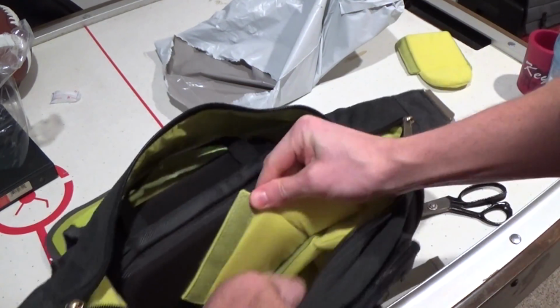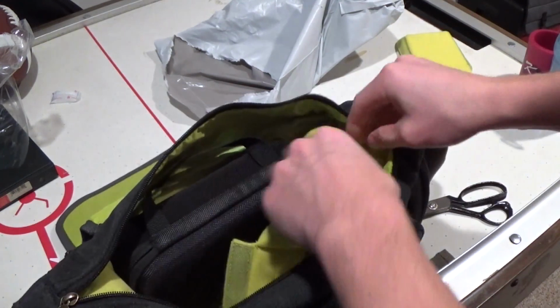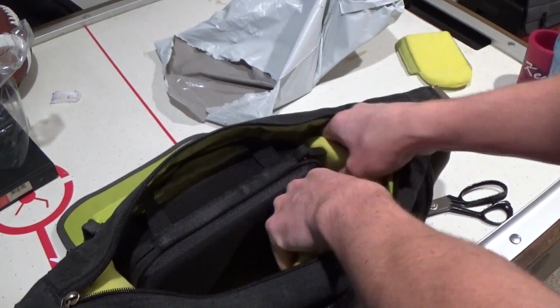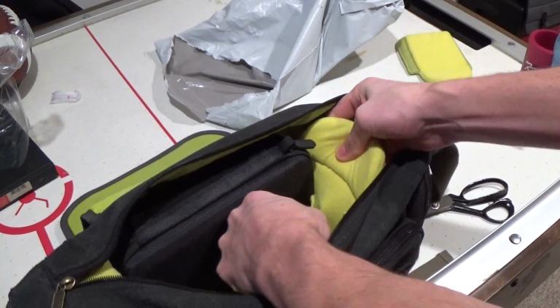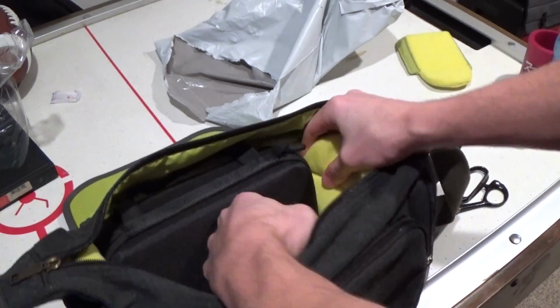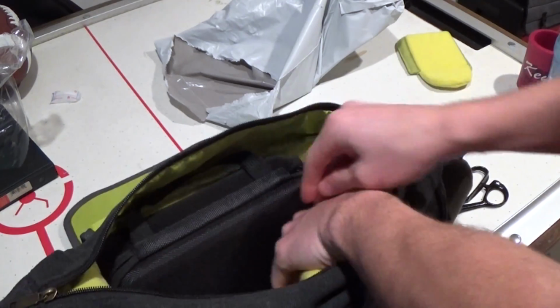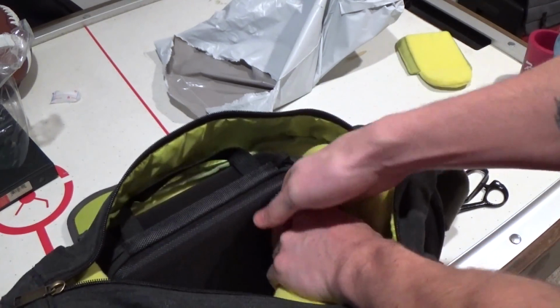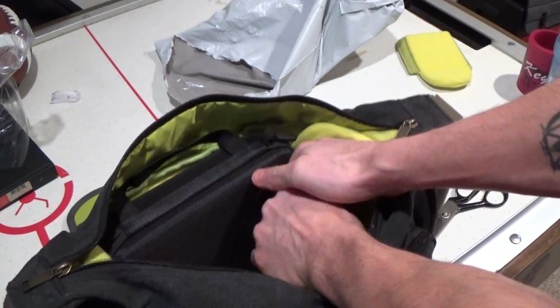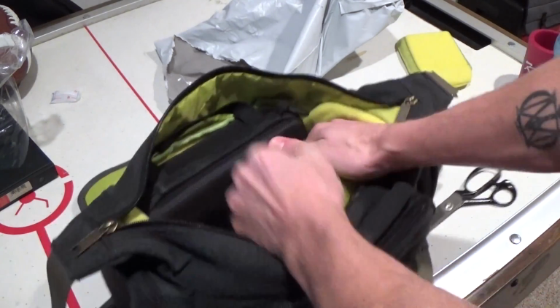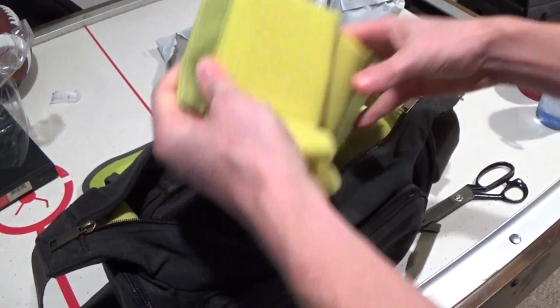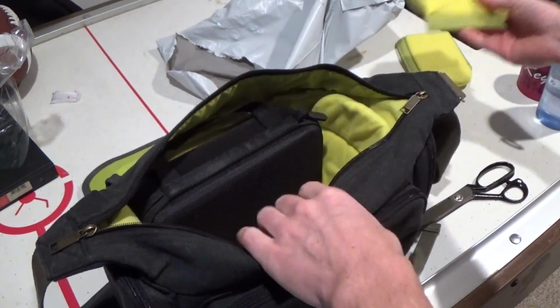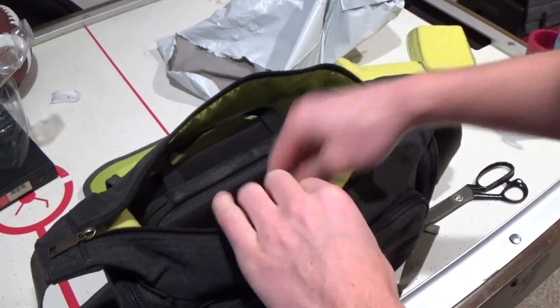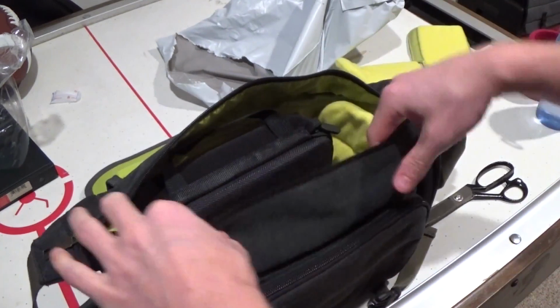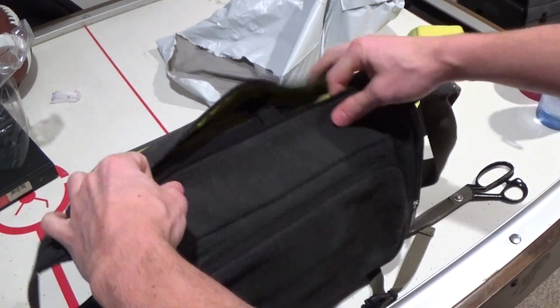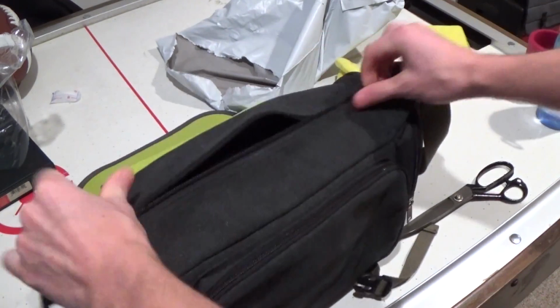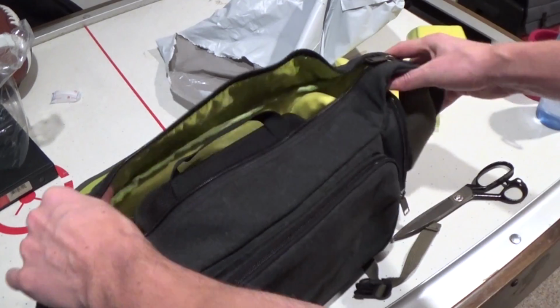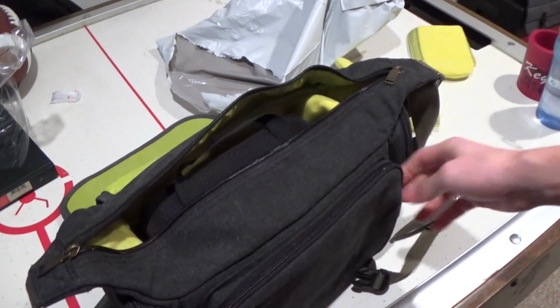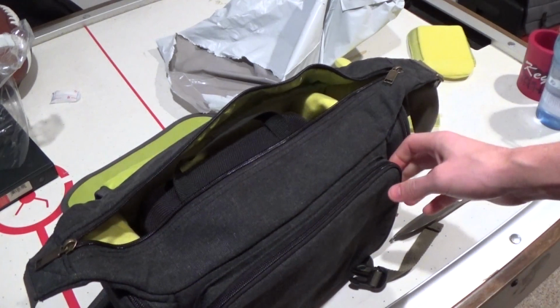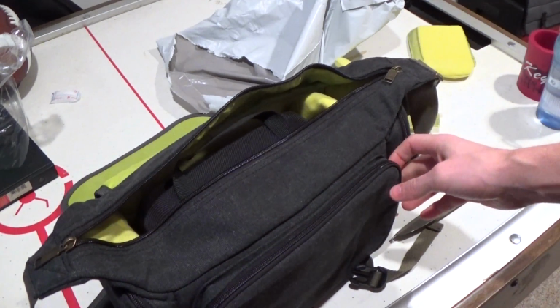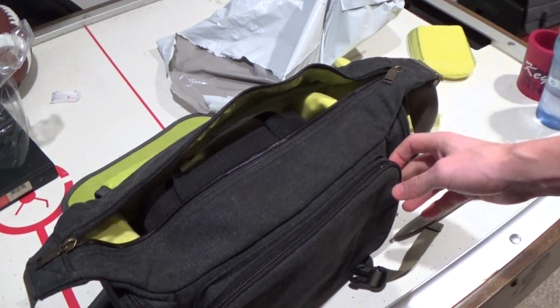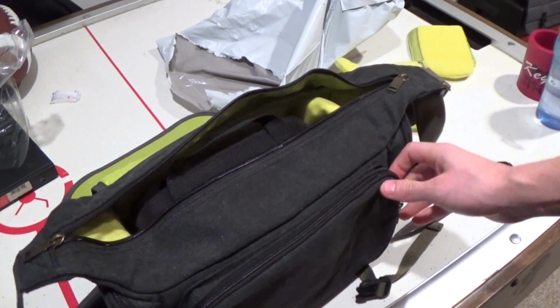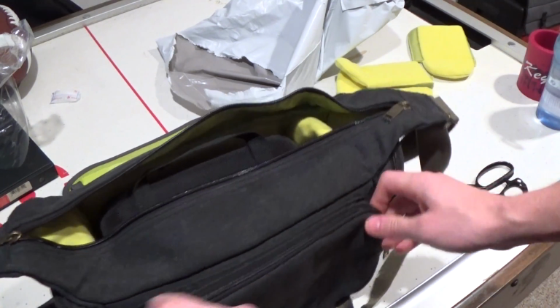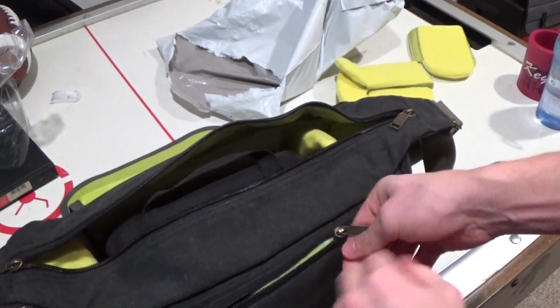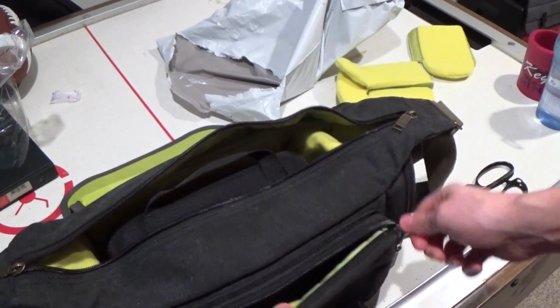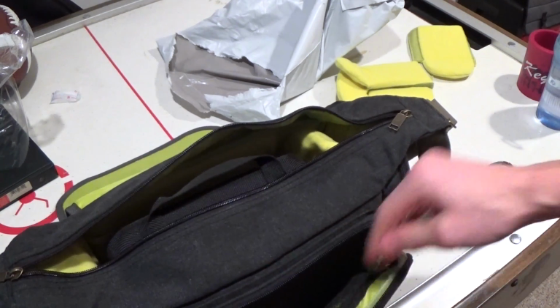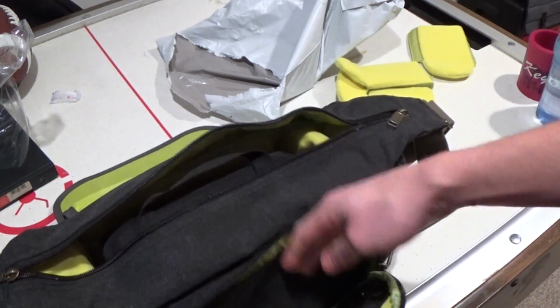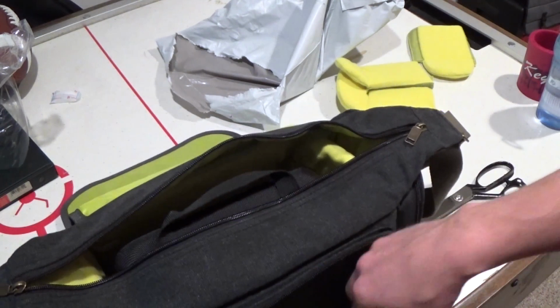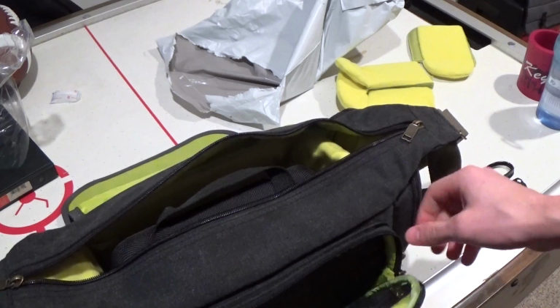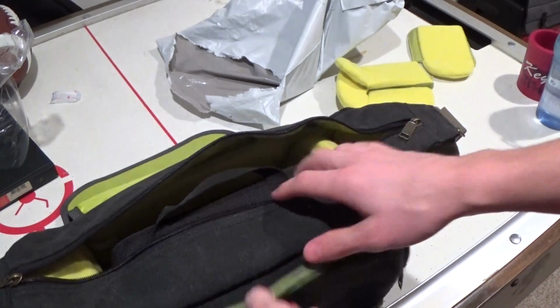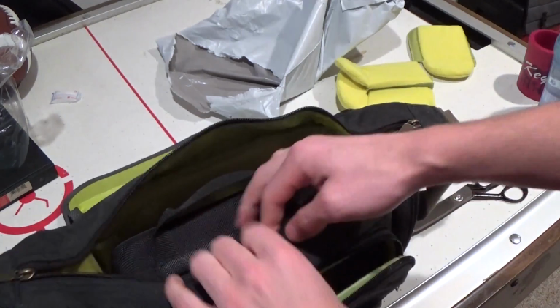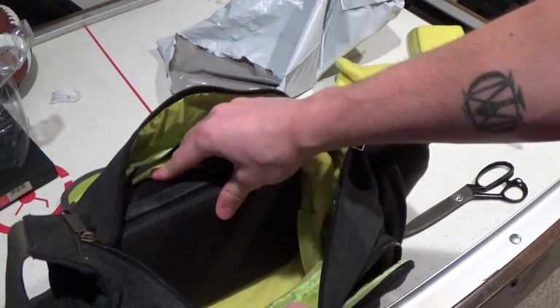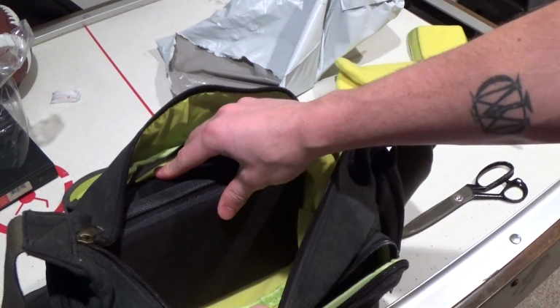So we're going to have two of those. What I'm thinking I'm going to do is have both of the GoPros in there in the little case, and maybe put all the little accessories and things like that out here in these outer pouches.